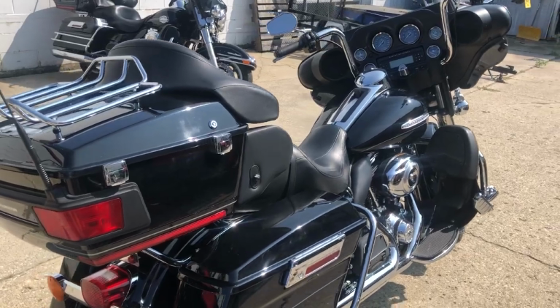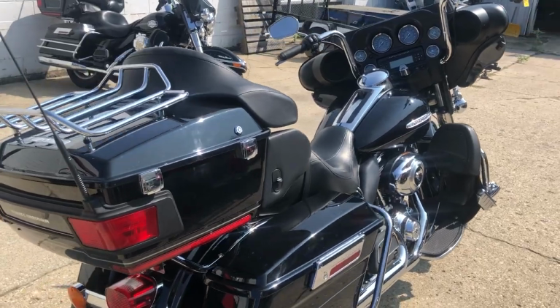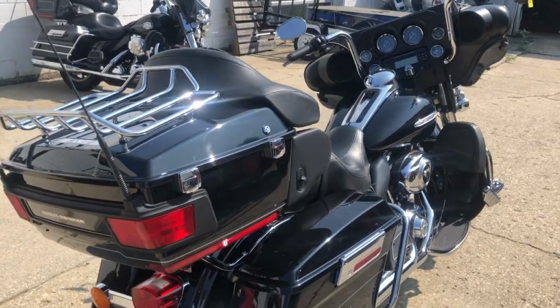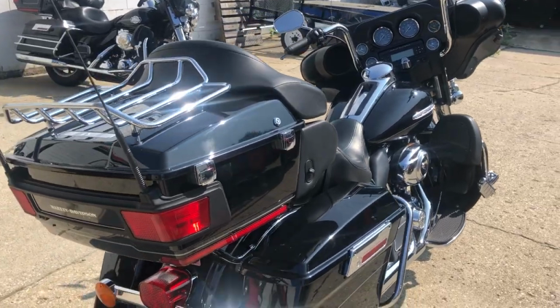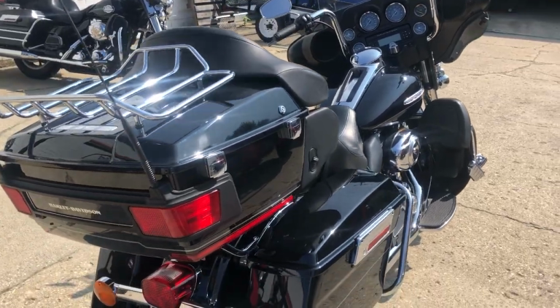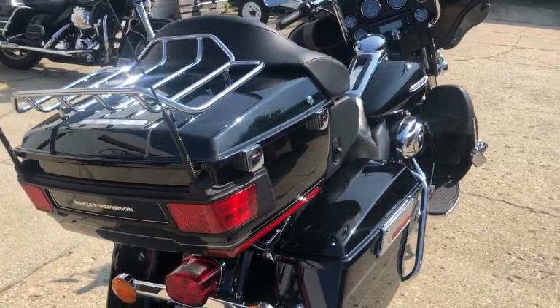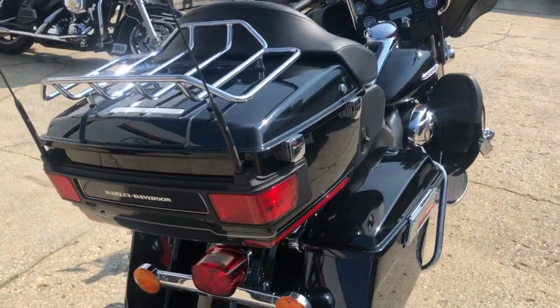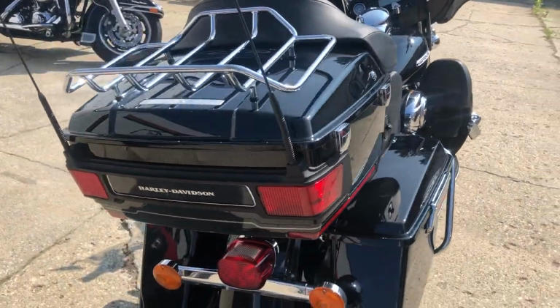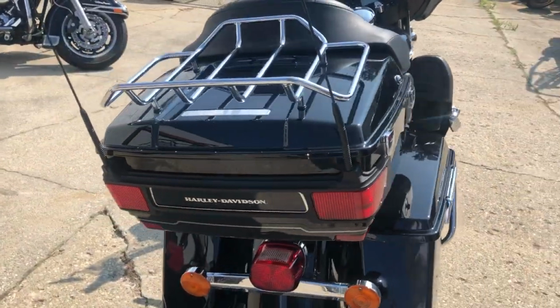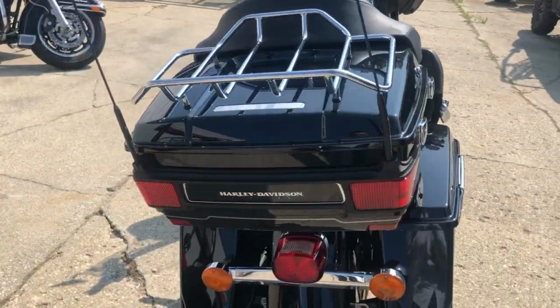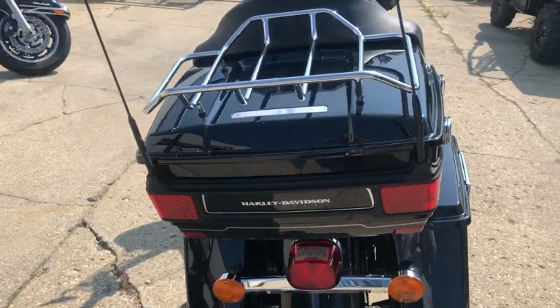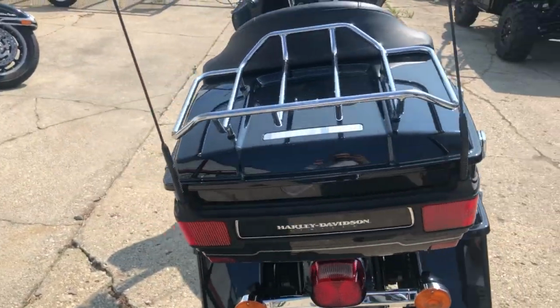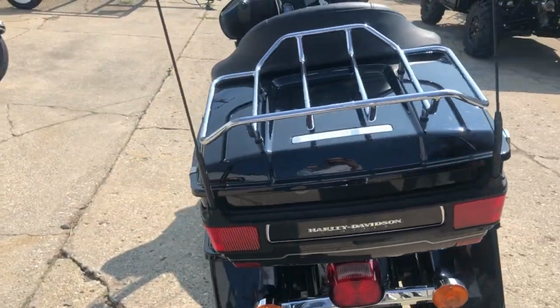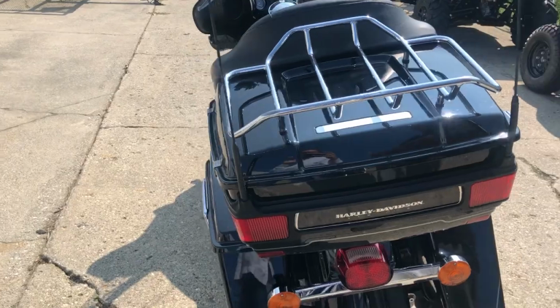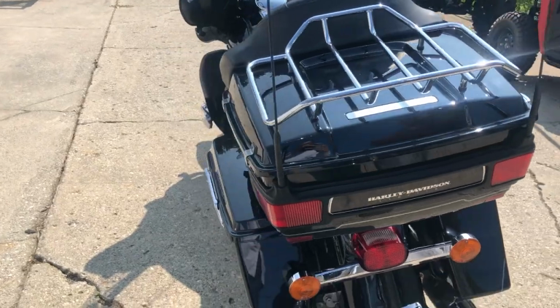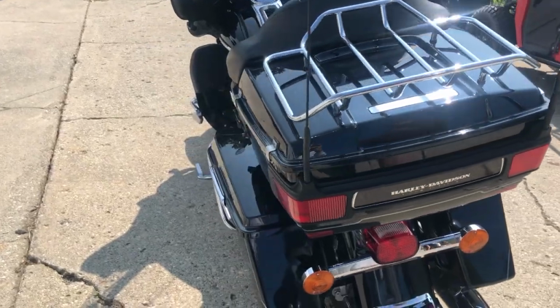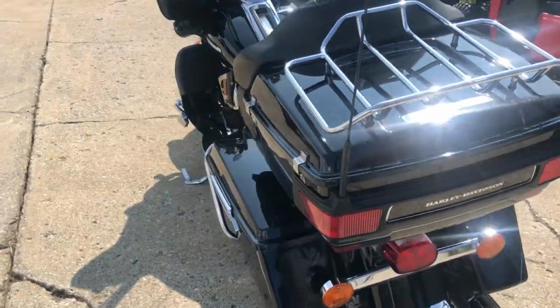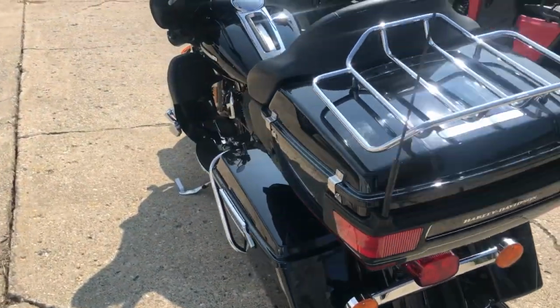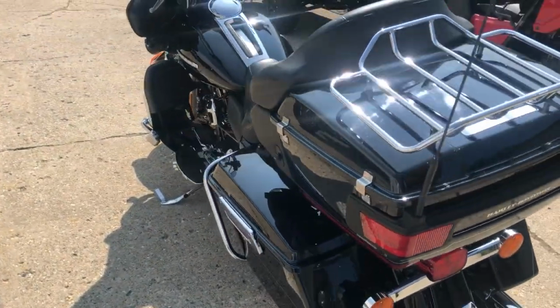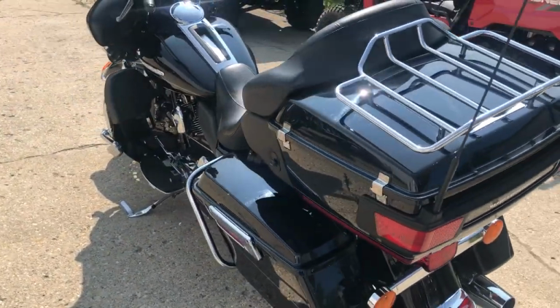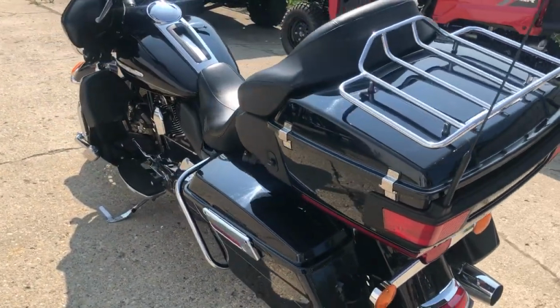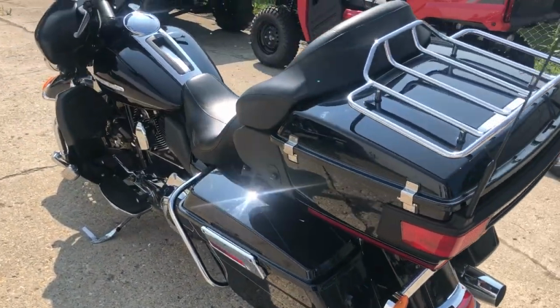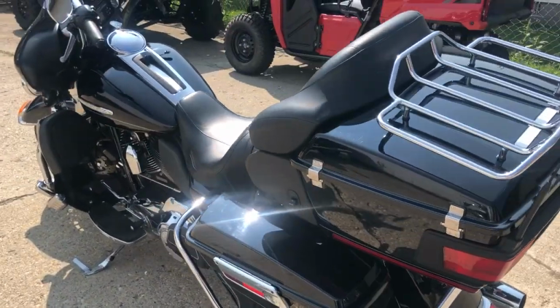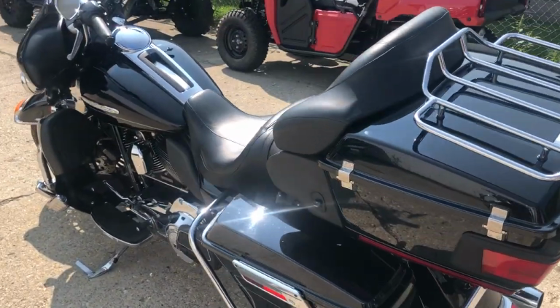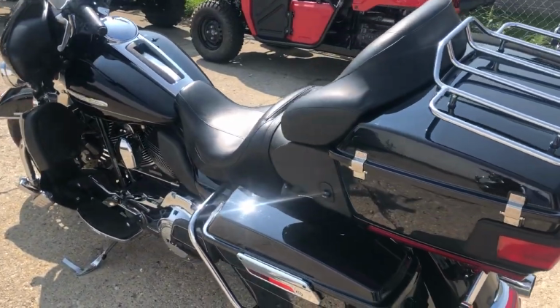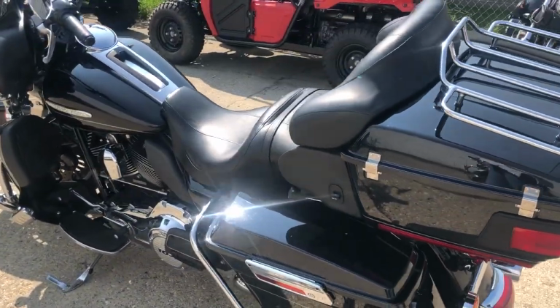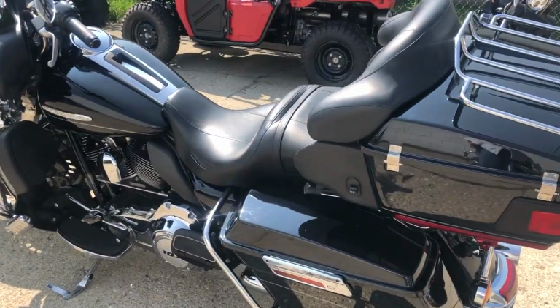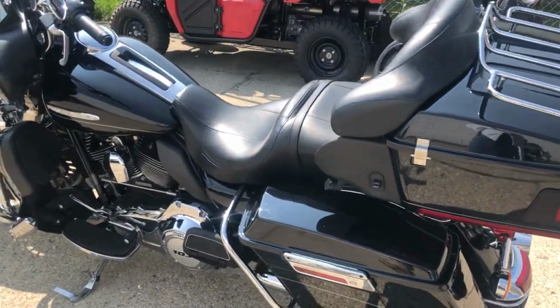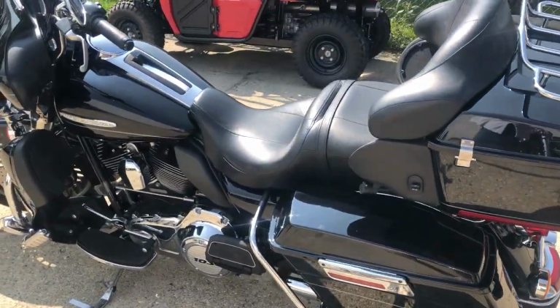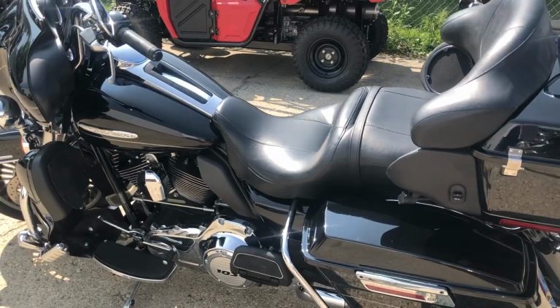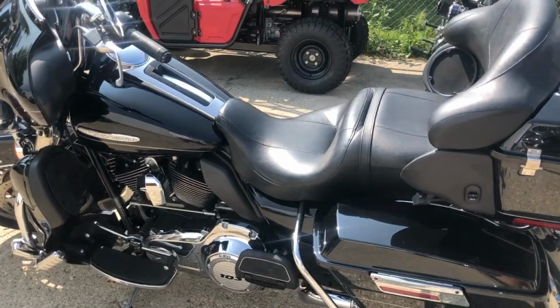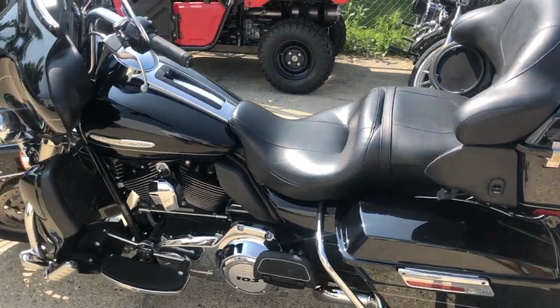Hey guys, ApprovalPot with Sports.com here, doing some videos on some stuff that just came into the show. We've got a 2013 Ultra Limited for sale here, only 20,221 miles. Nice, clean, low mileage Harley.